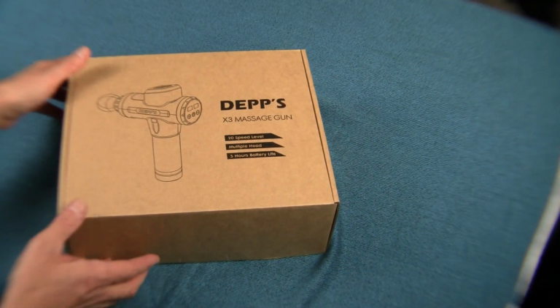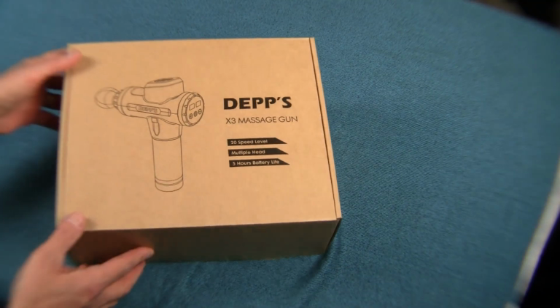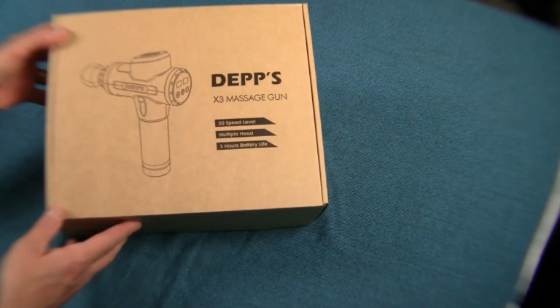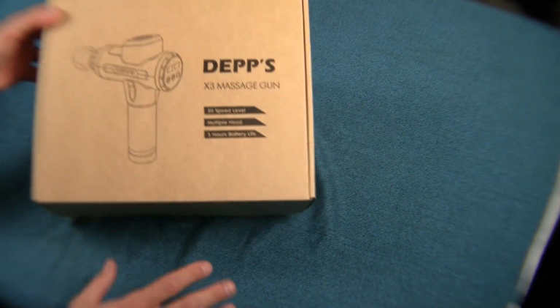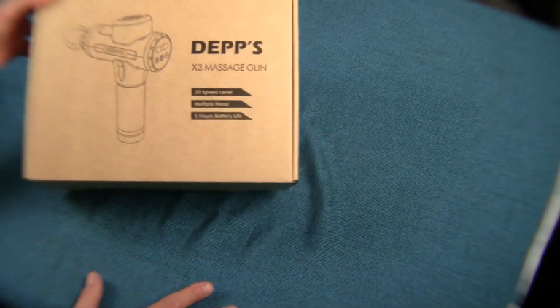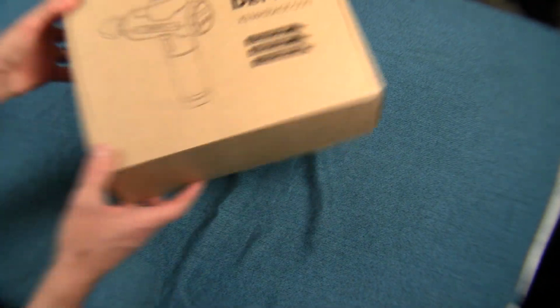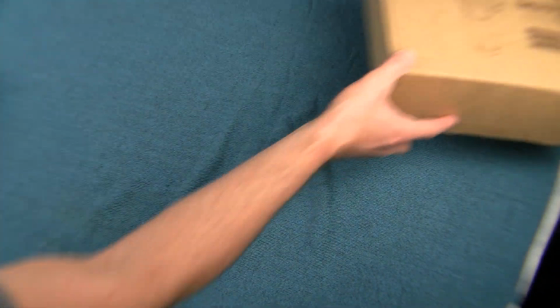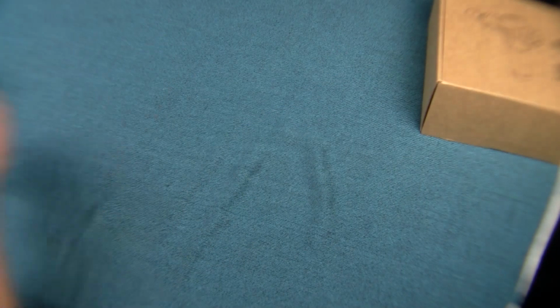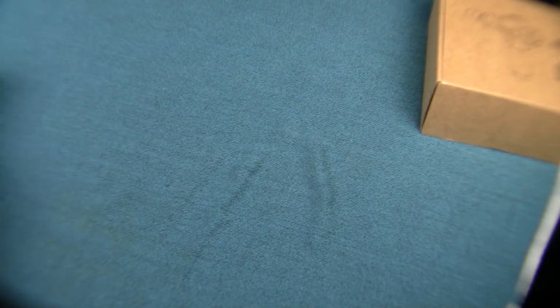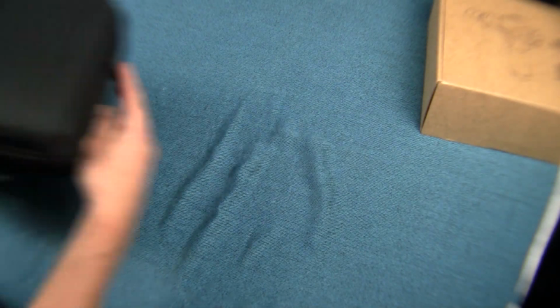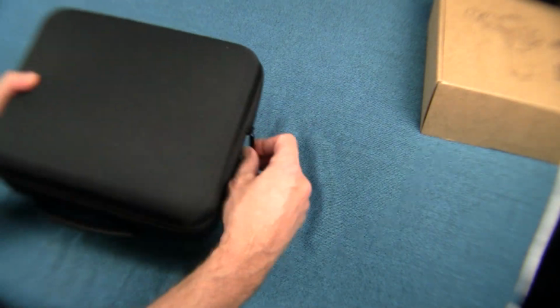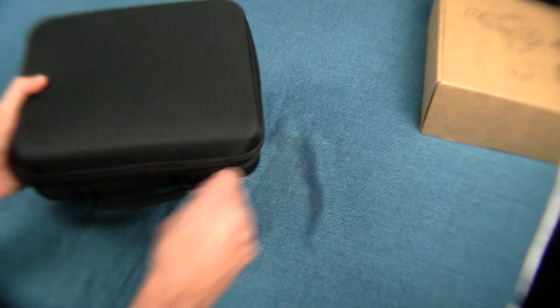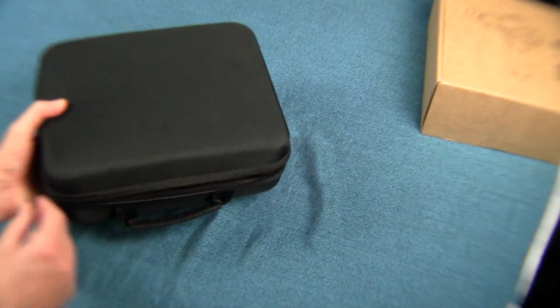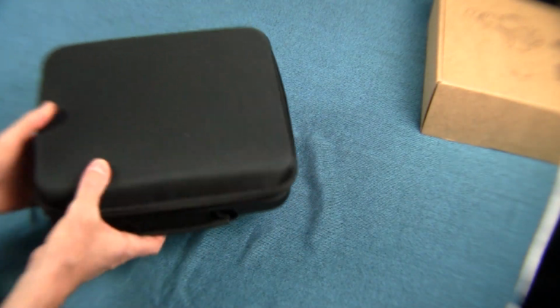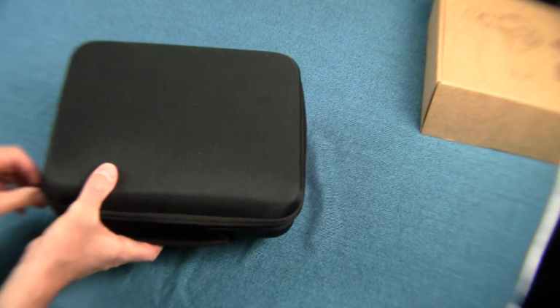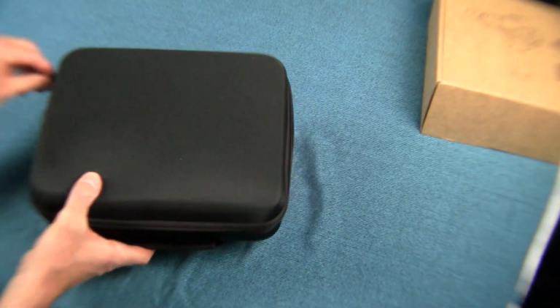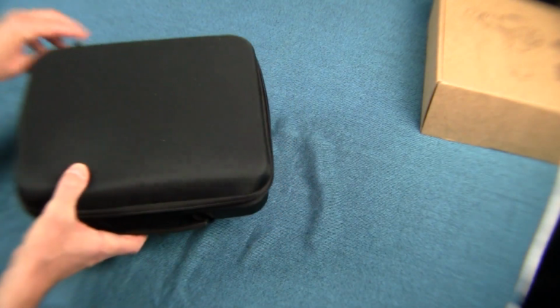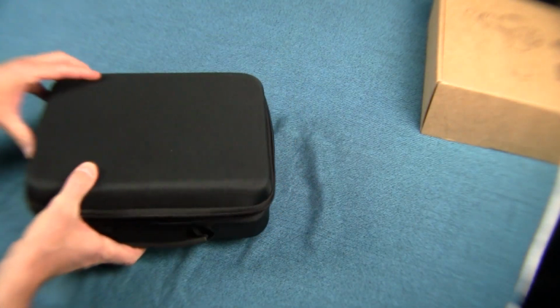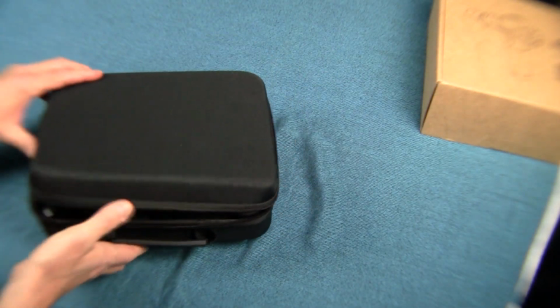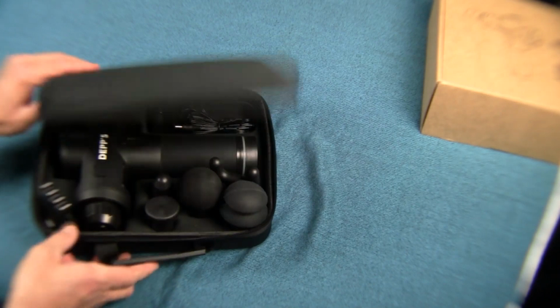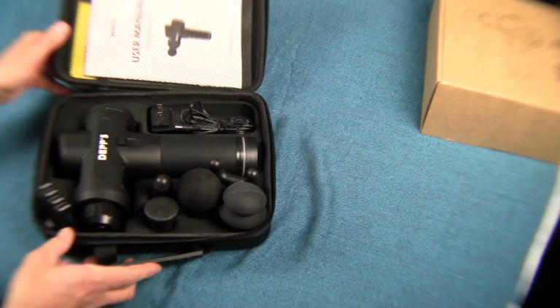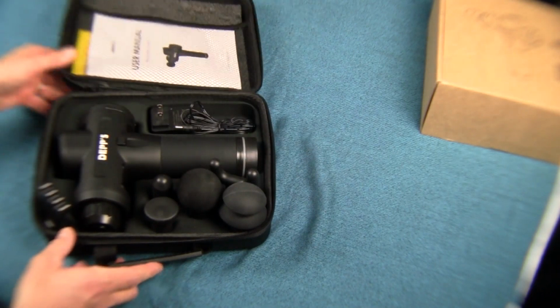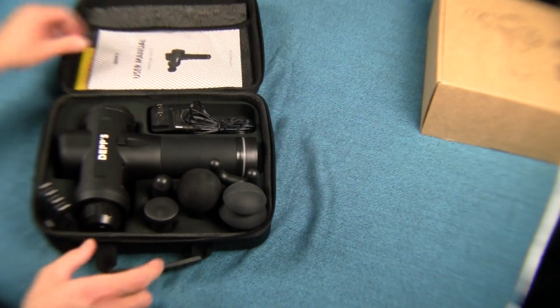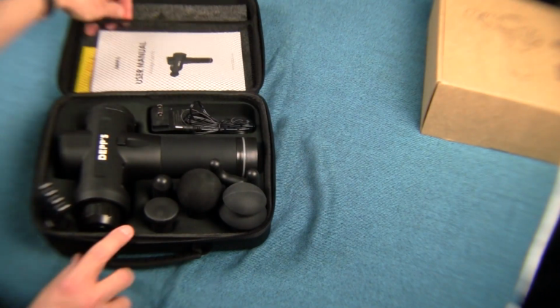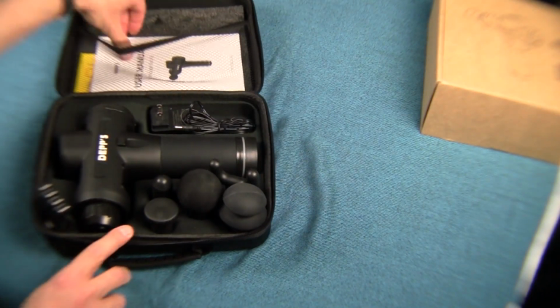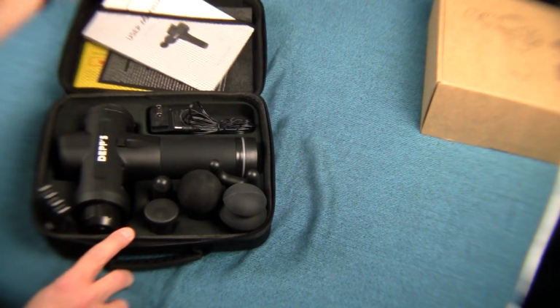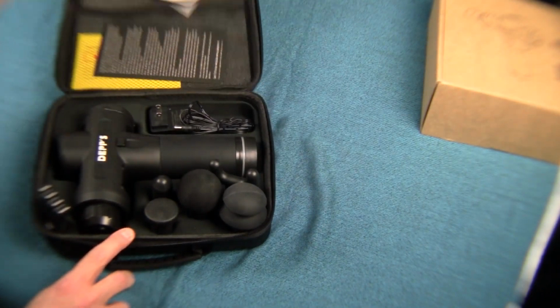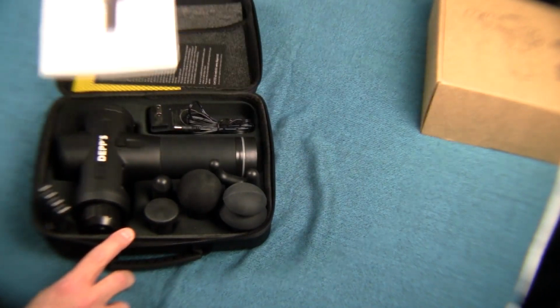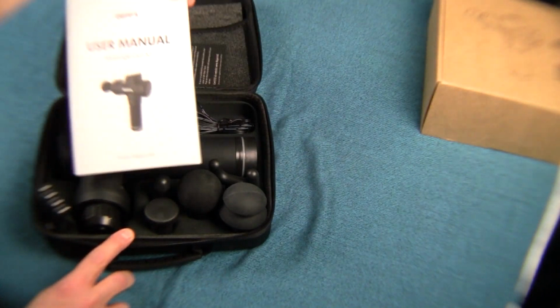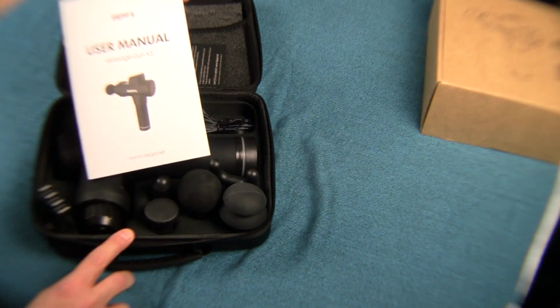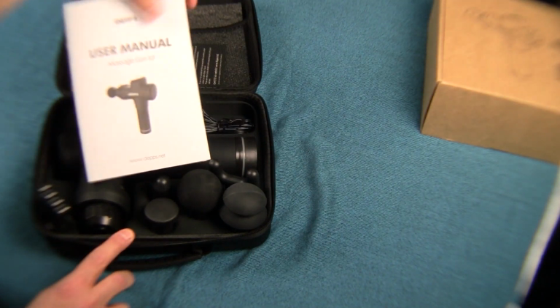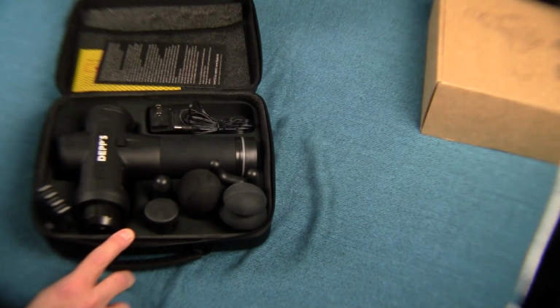As you just saw, the massage gun comes in a box, and within that is a really nice carrying case that zippers up and keeps everything in its place. It comes with a user manual that is very easy to read and very straightforward.